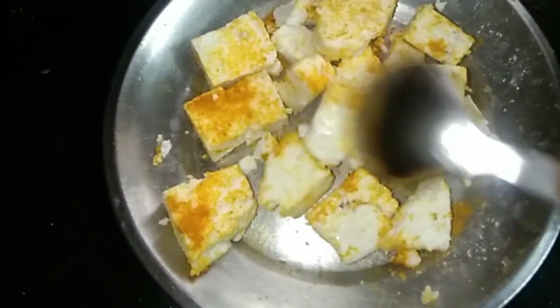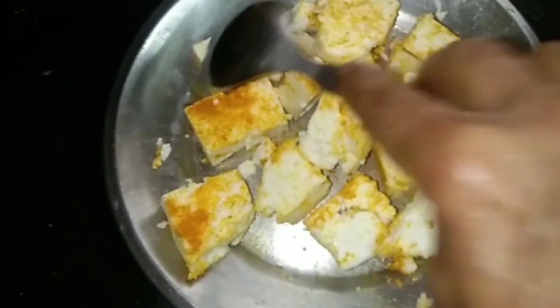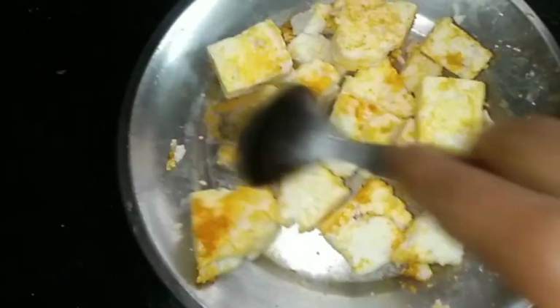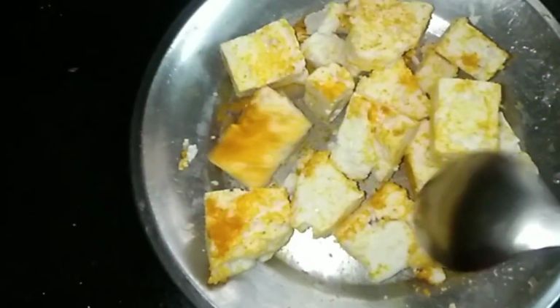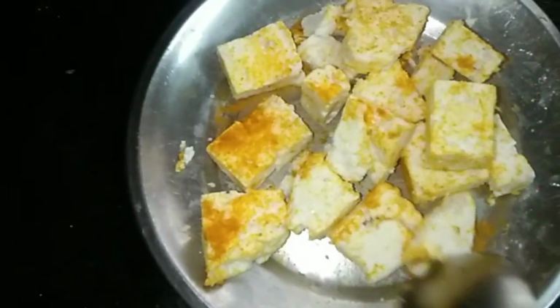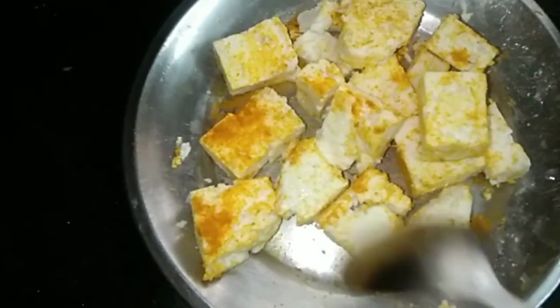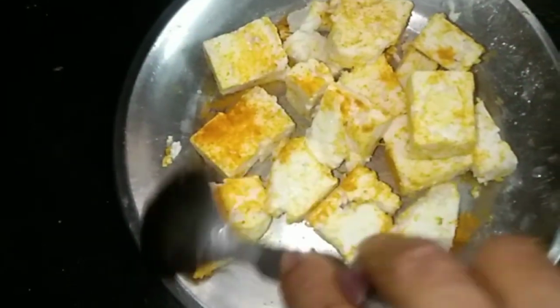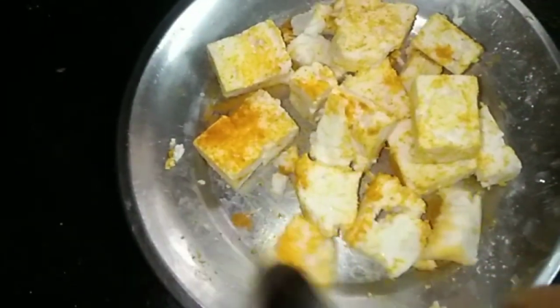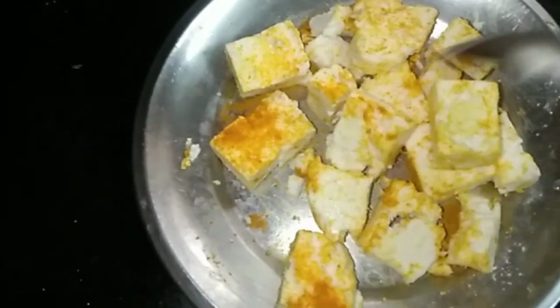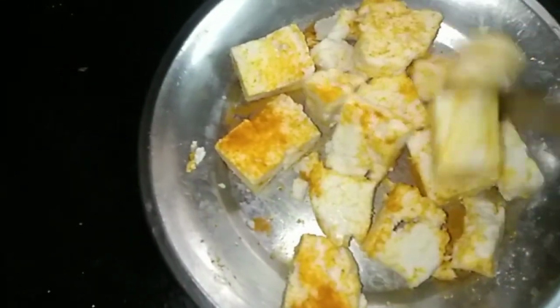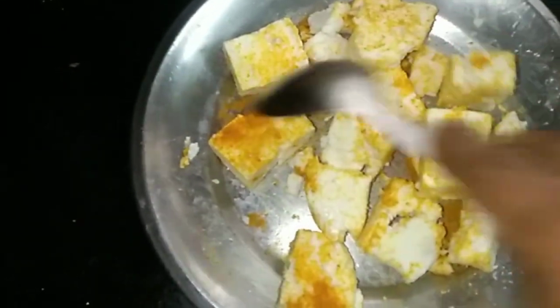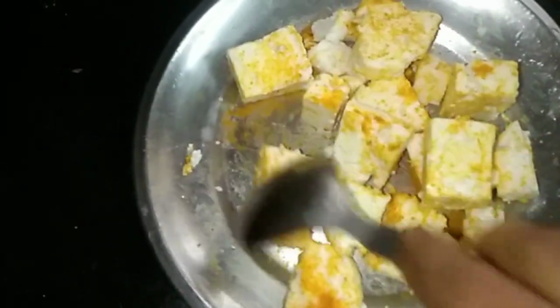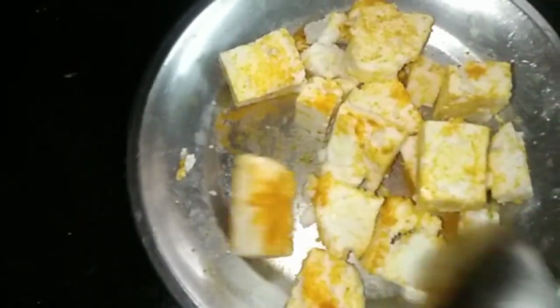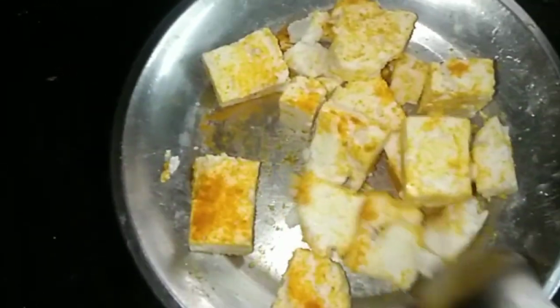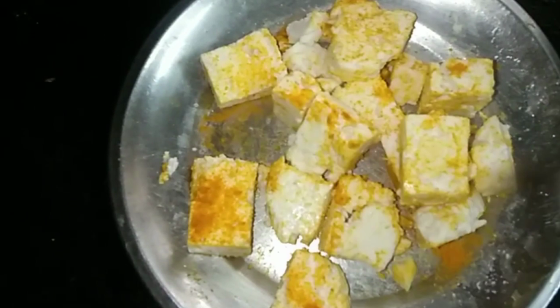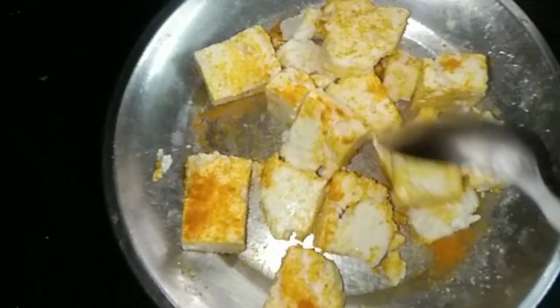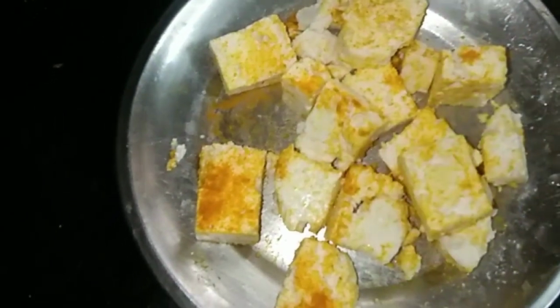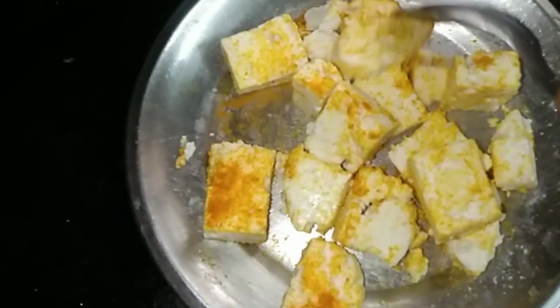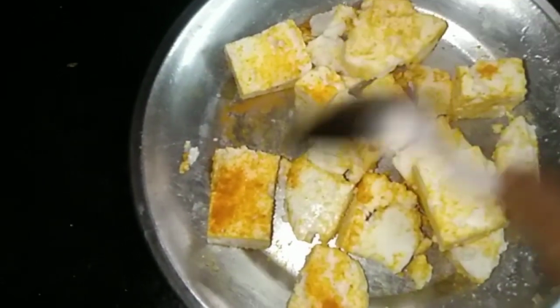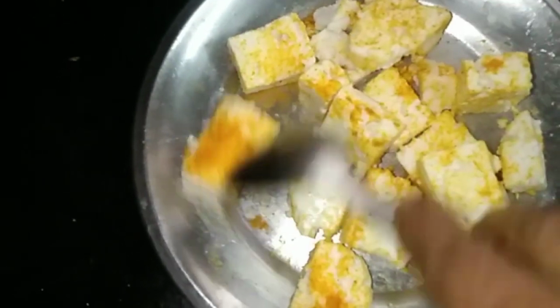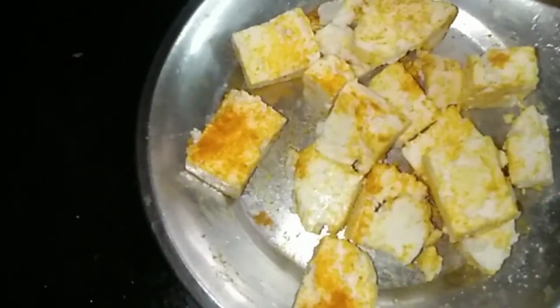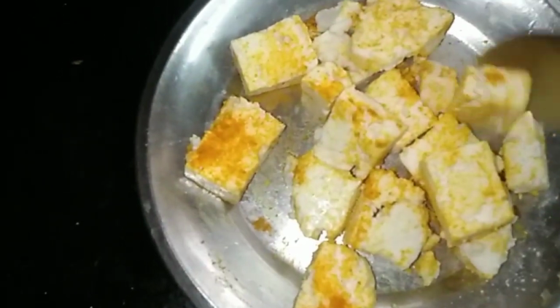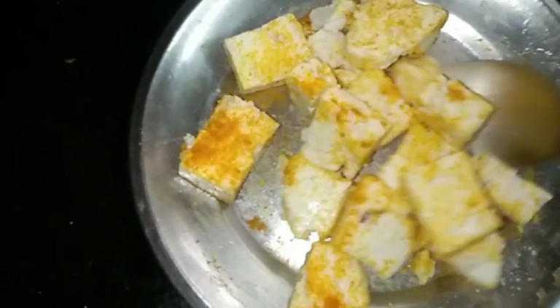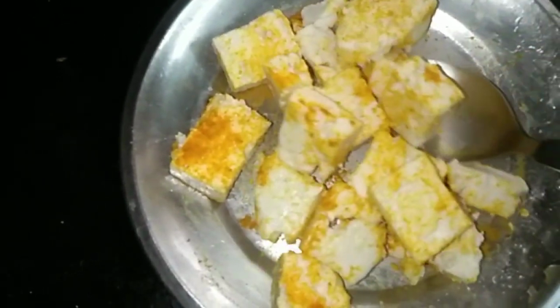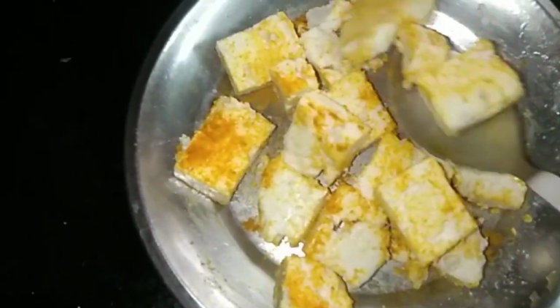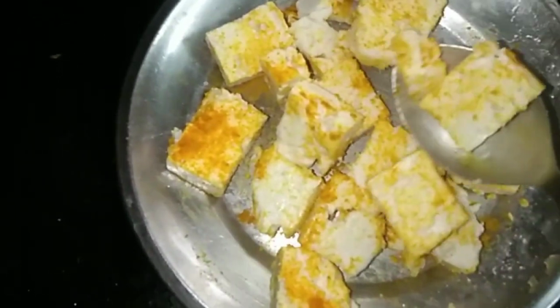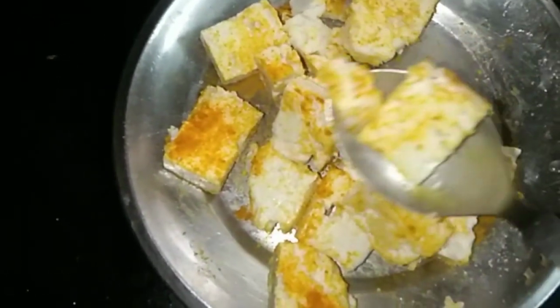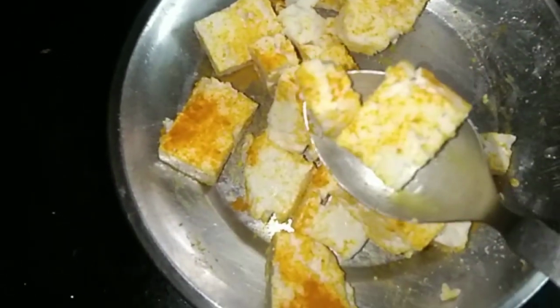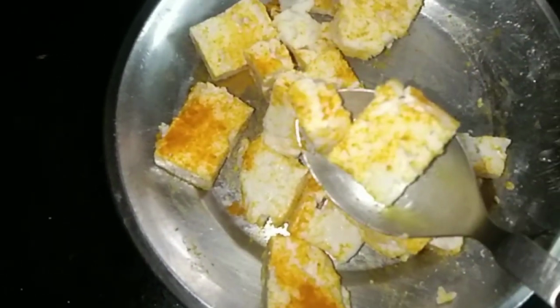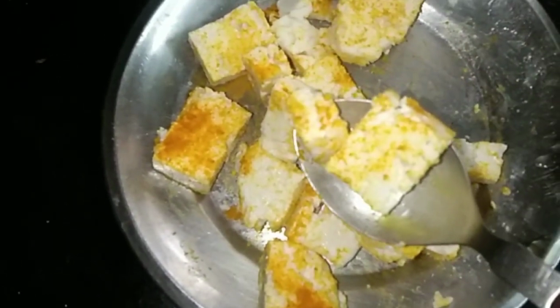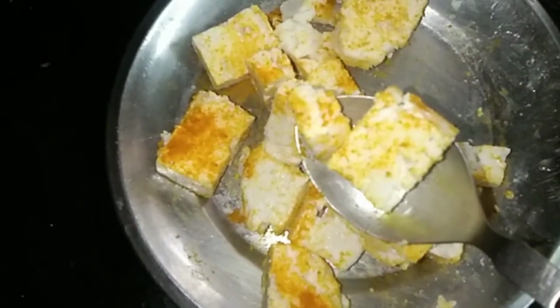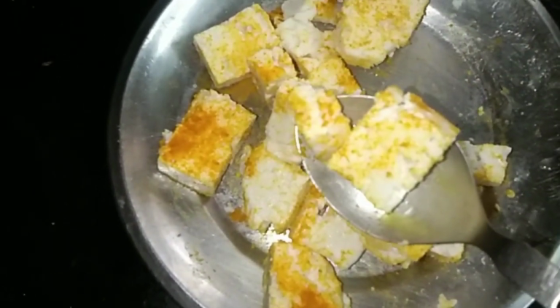Now marinate the paneer with haldi powder, salt and 1 teaspoon oil. Once it is done, keep aside.